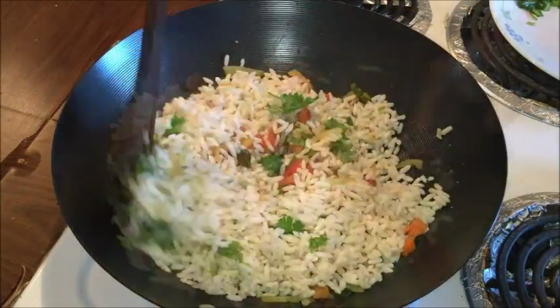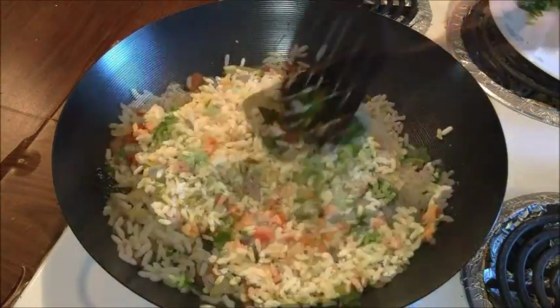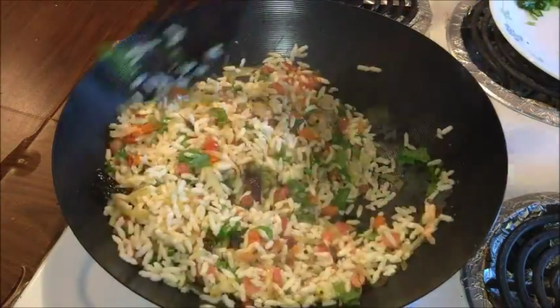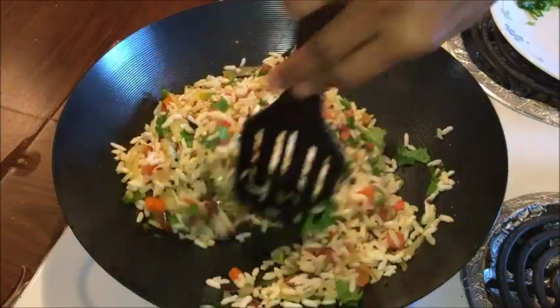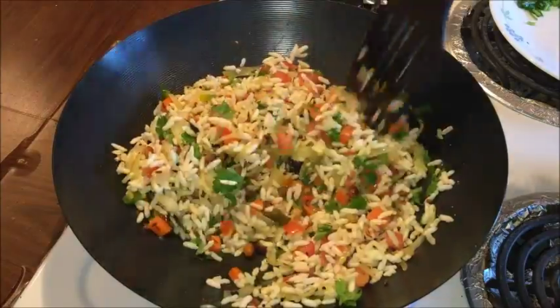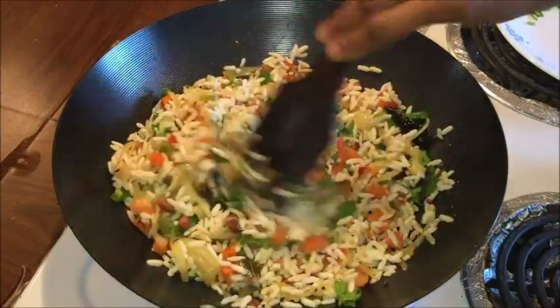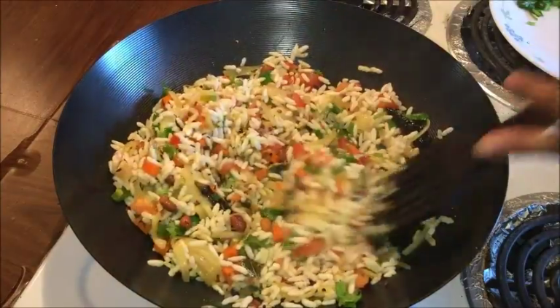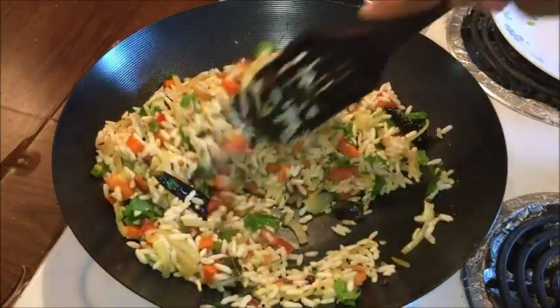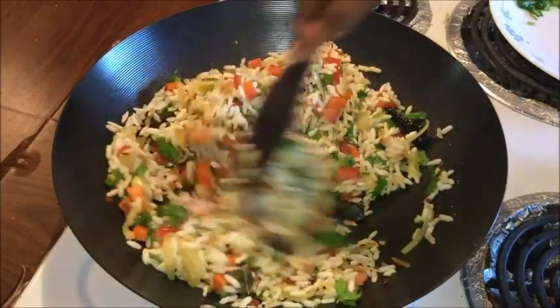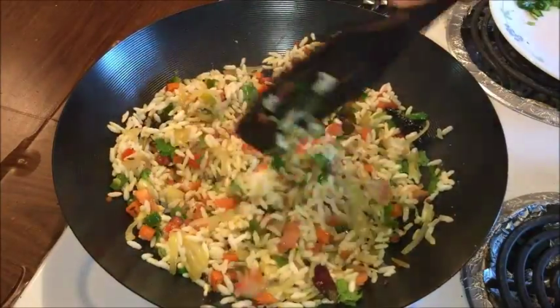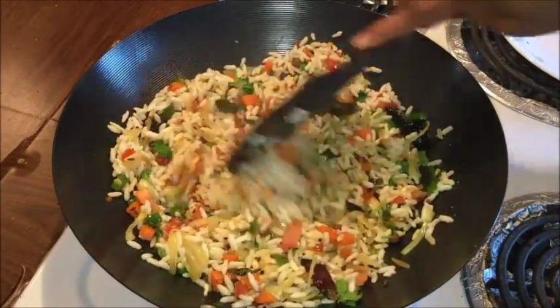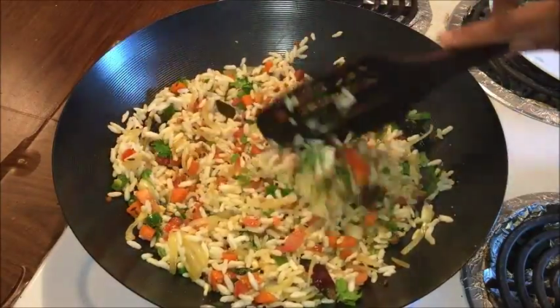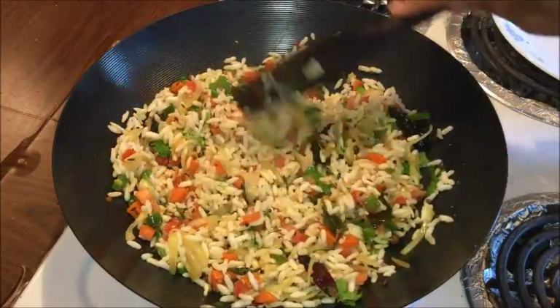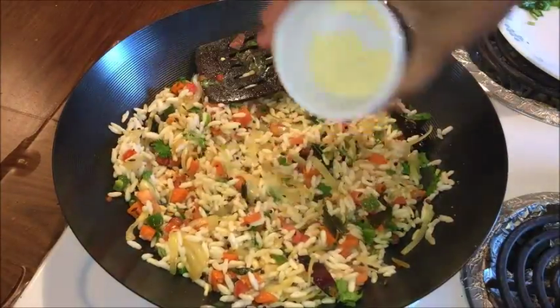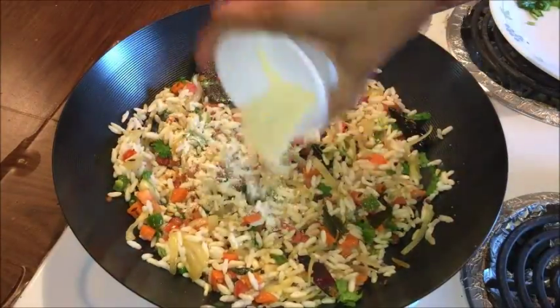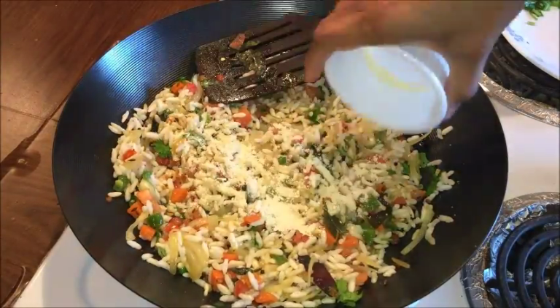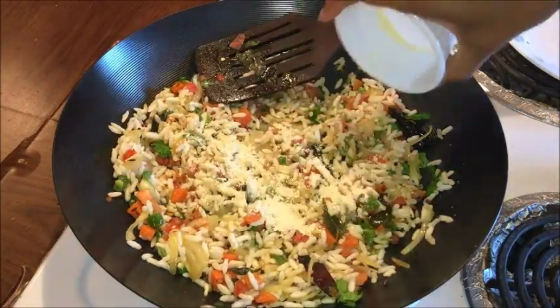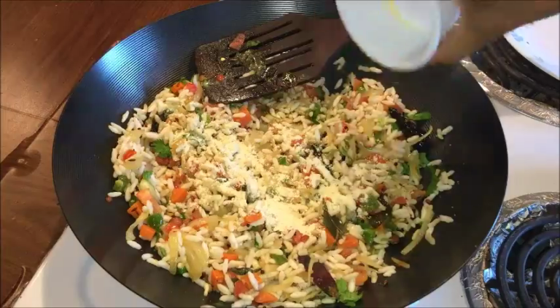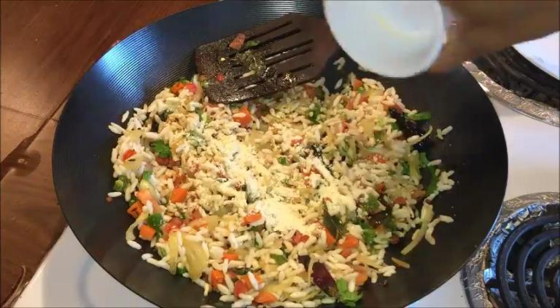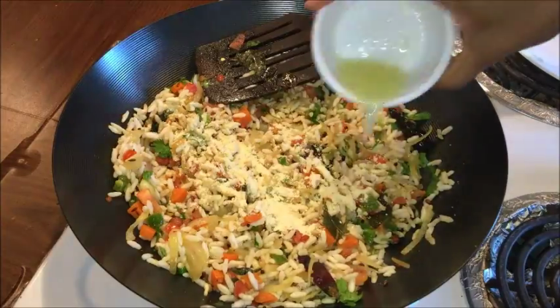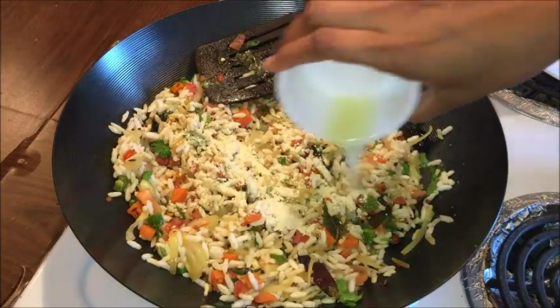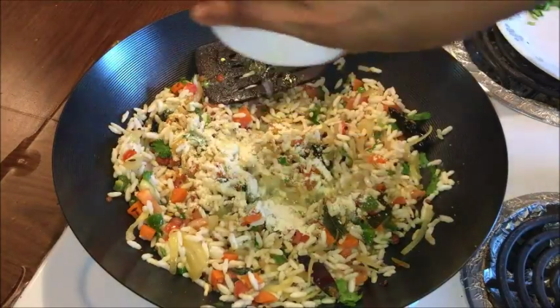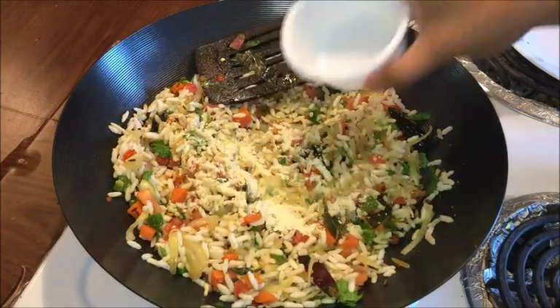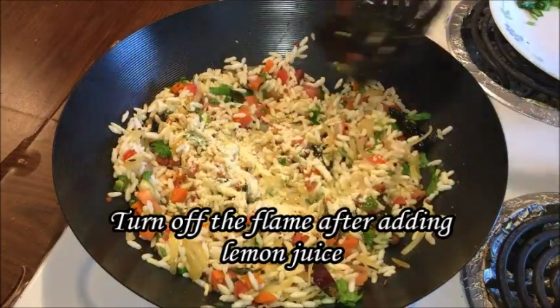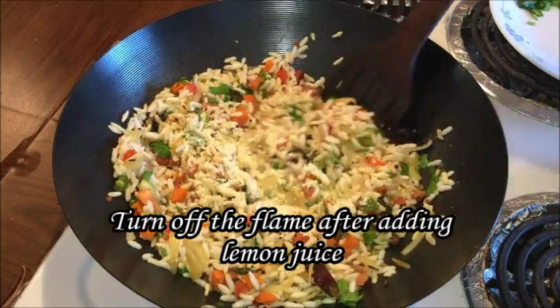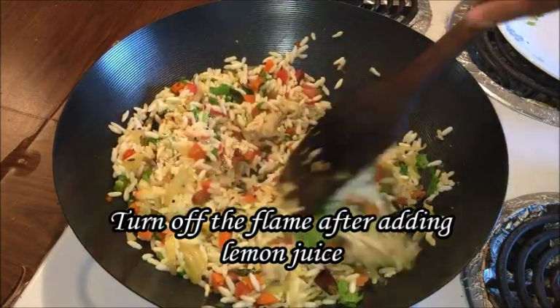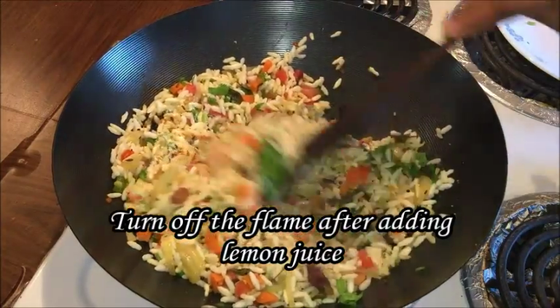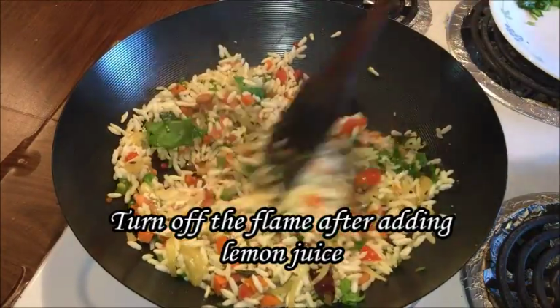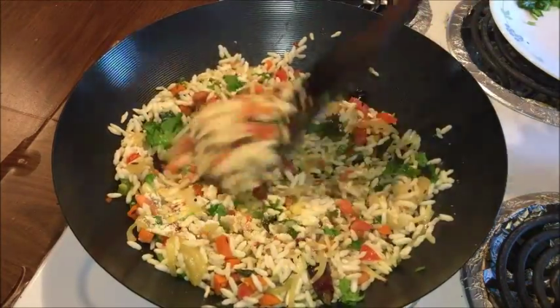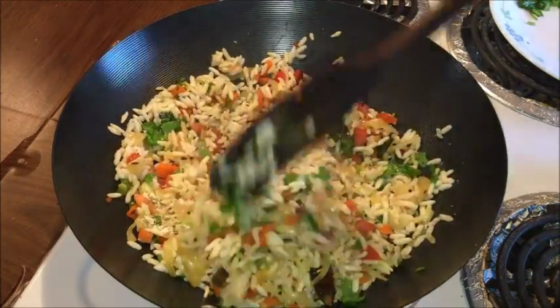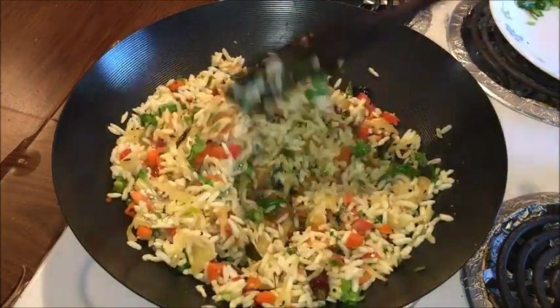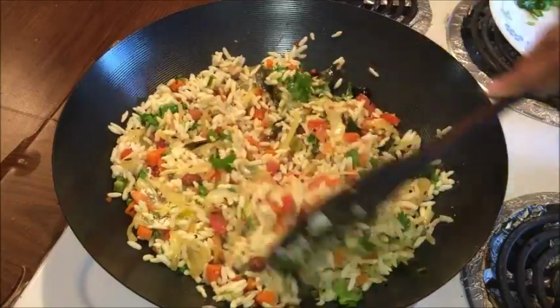Not more than that. Here you can see this is so colorful. Now to this add roasted chana dal powder, freshly squeezed lemon juice. Mix it well completely and serve this in a serving plate.